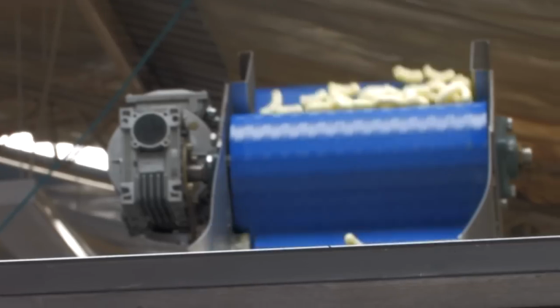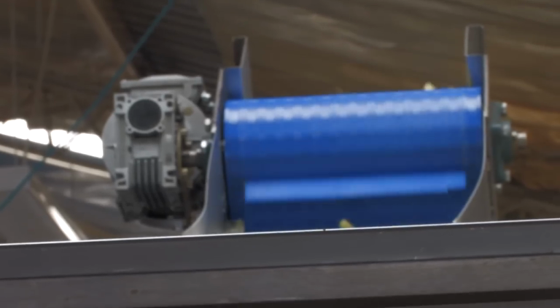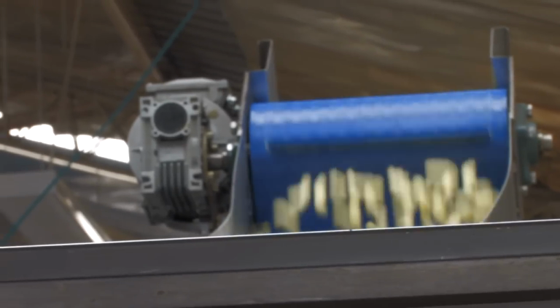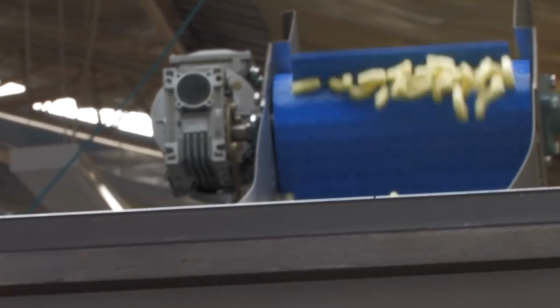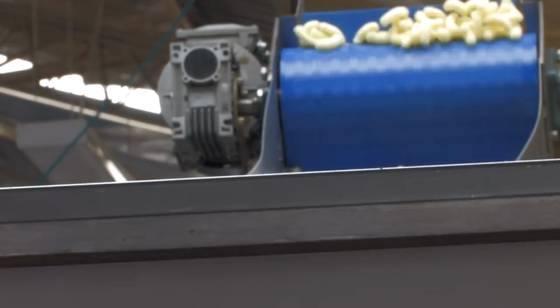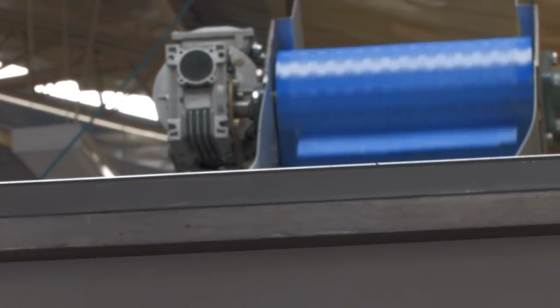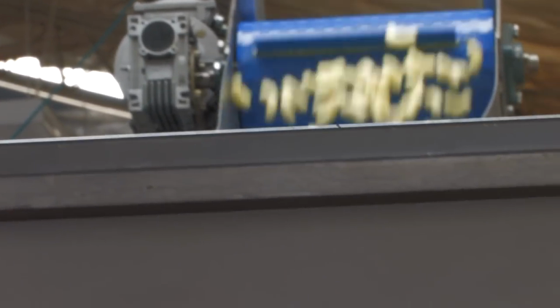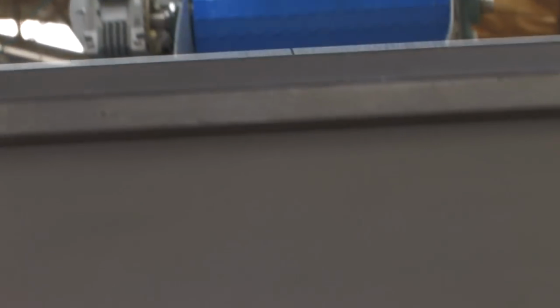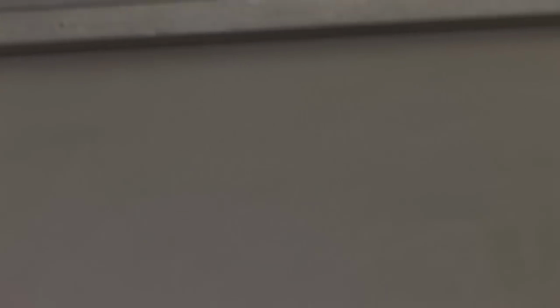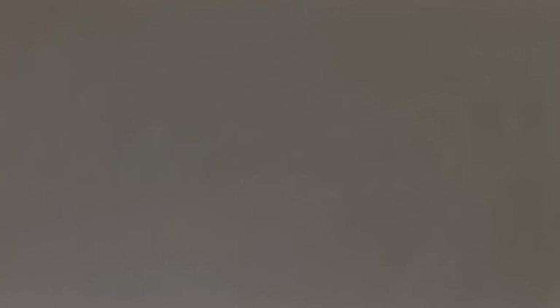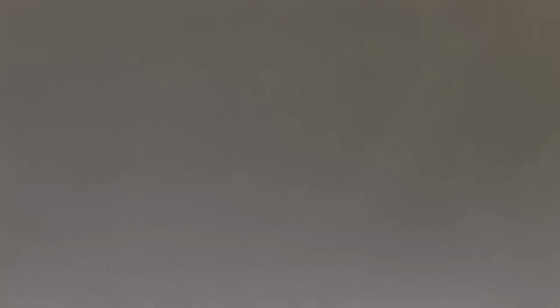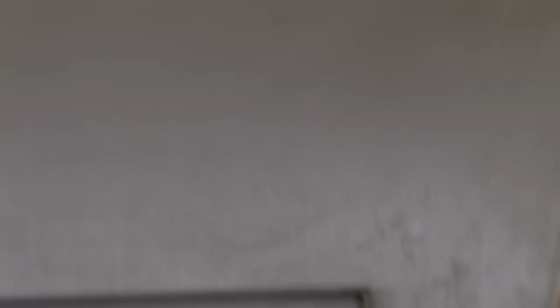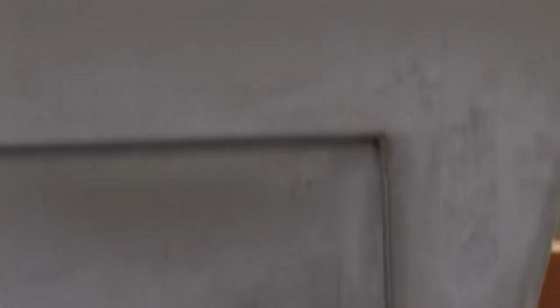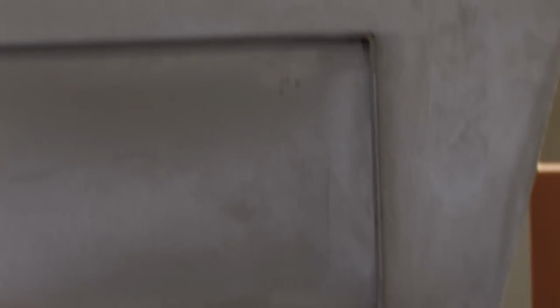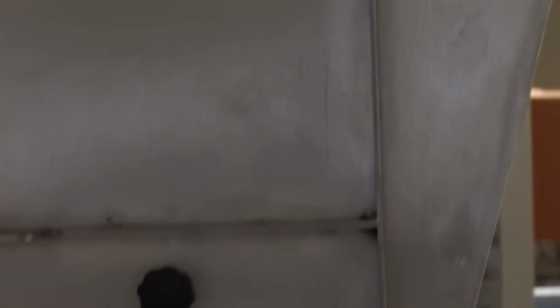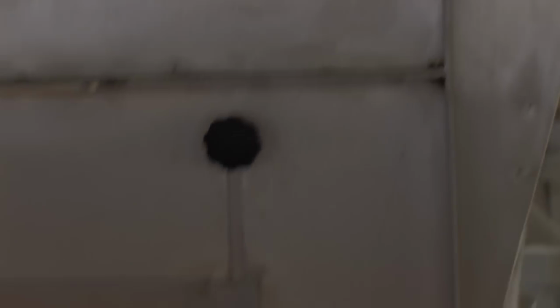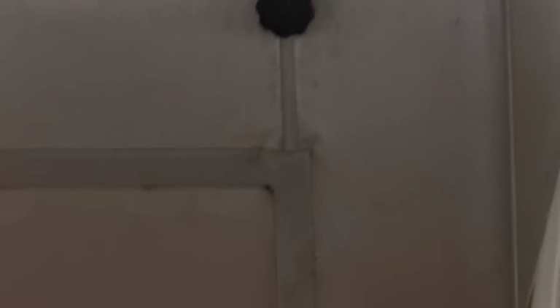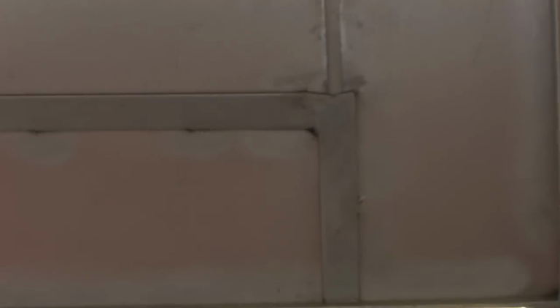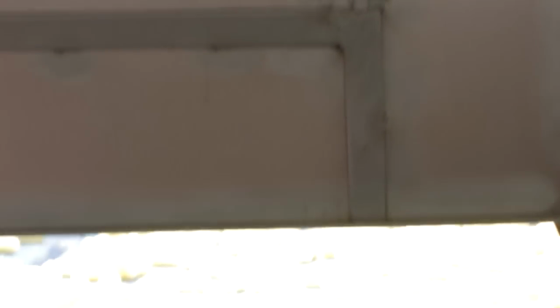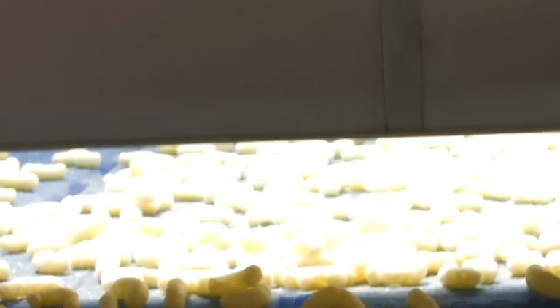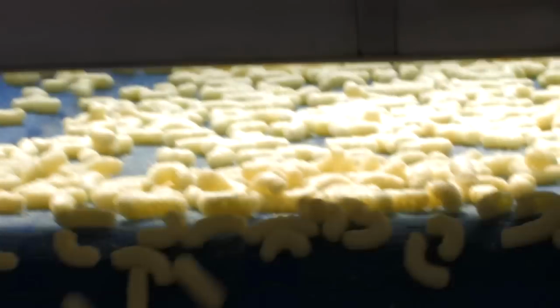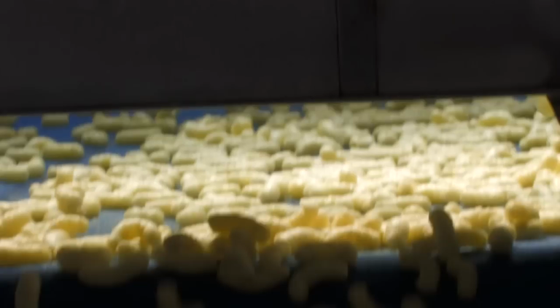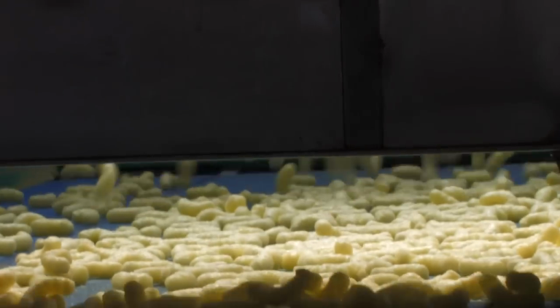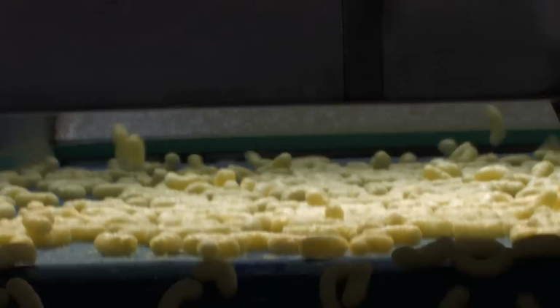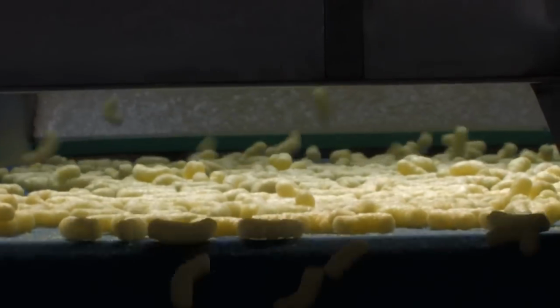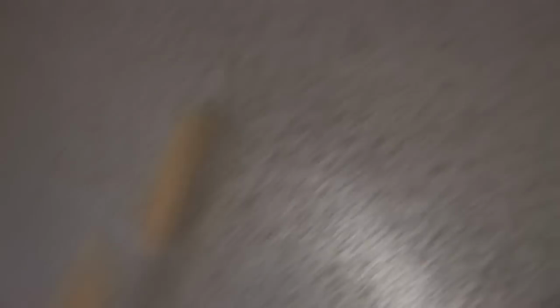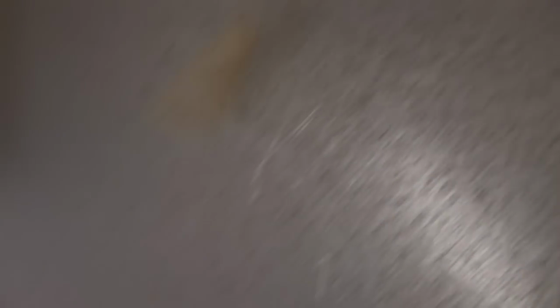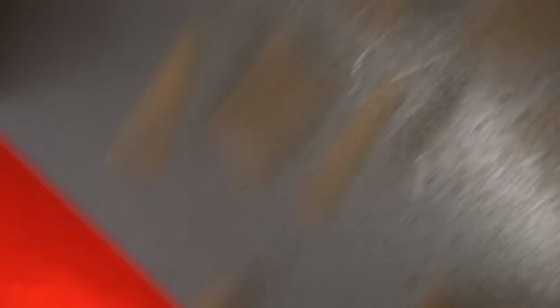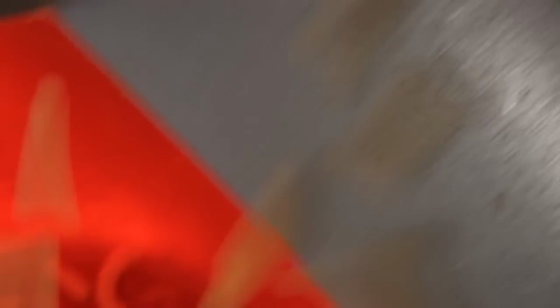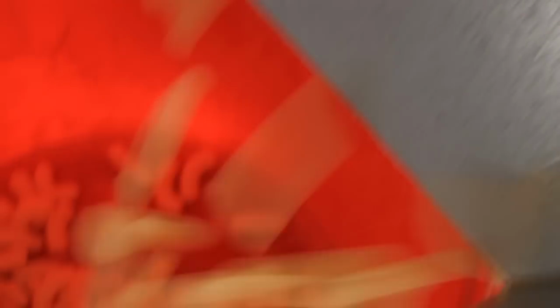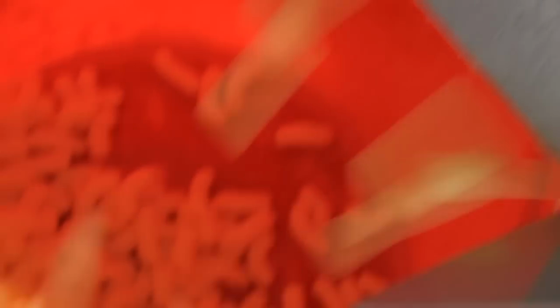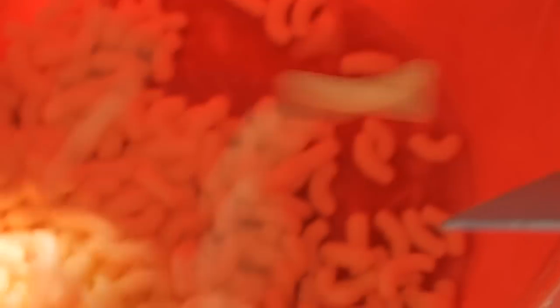The corn curls are then dropped into the bulk collector to spread them out. This makes sure that they do not stick together and completes the cooling process before packaging.